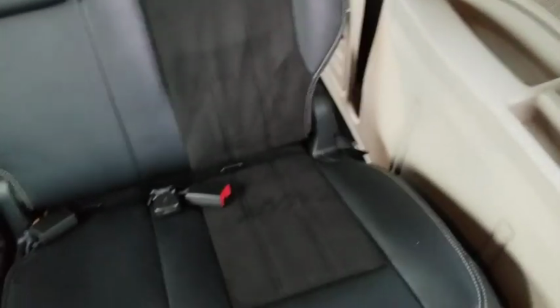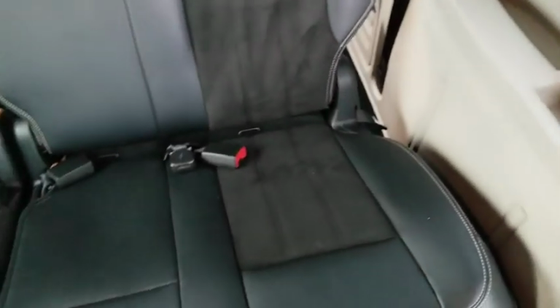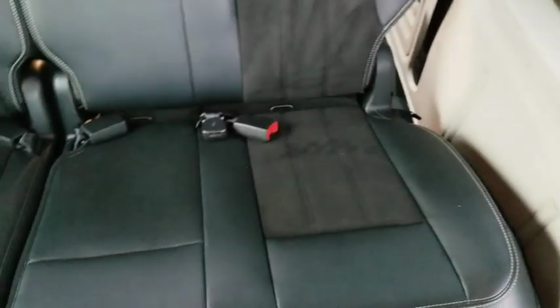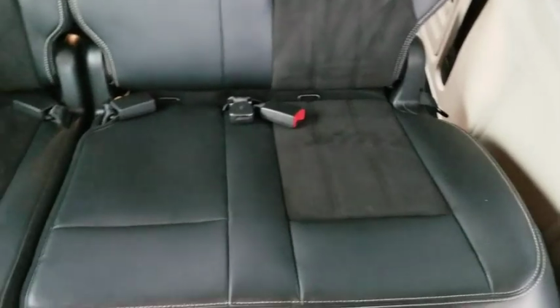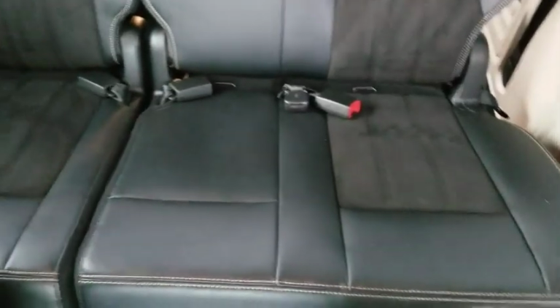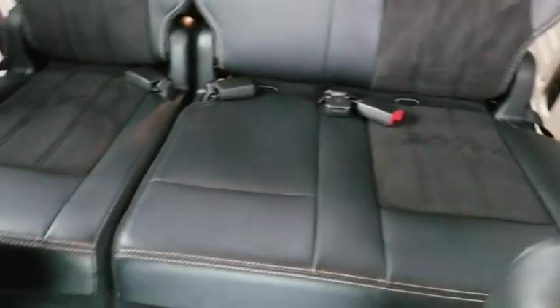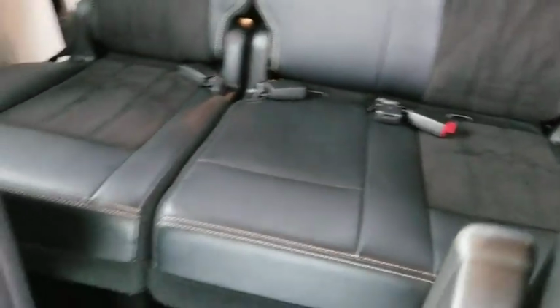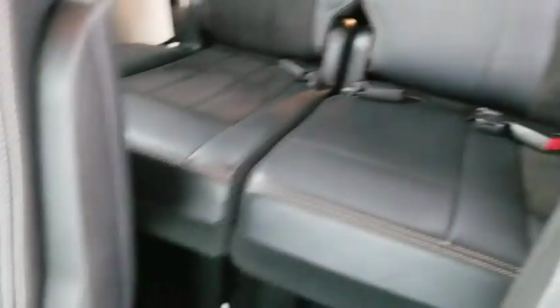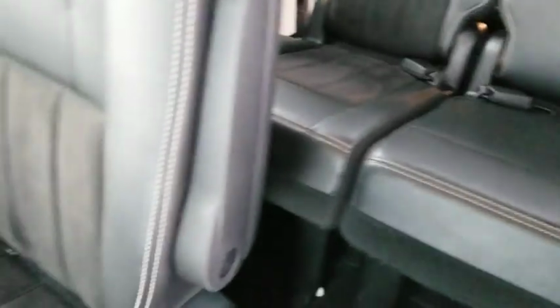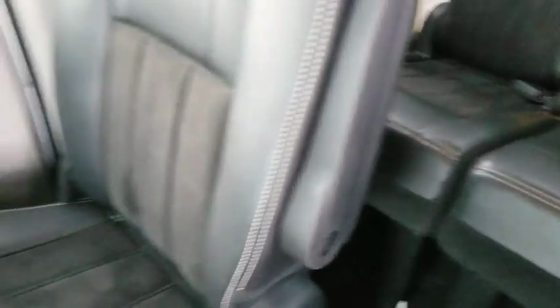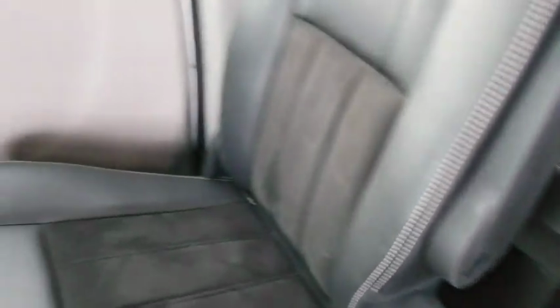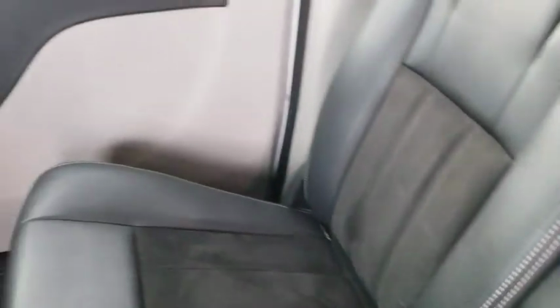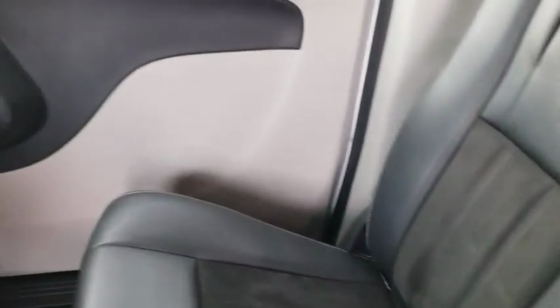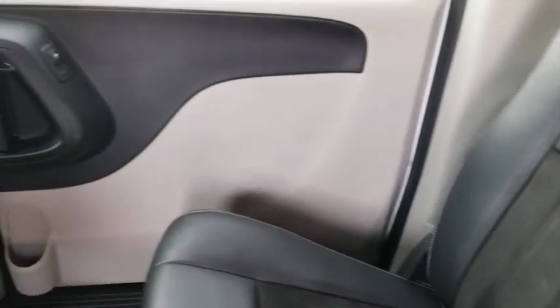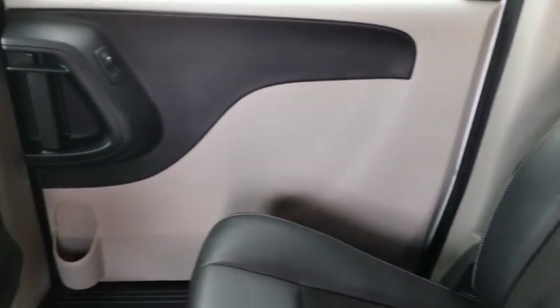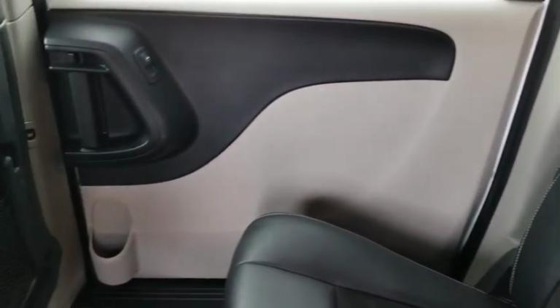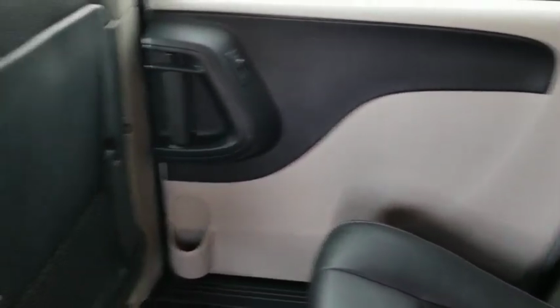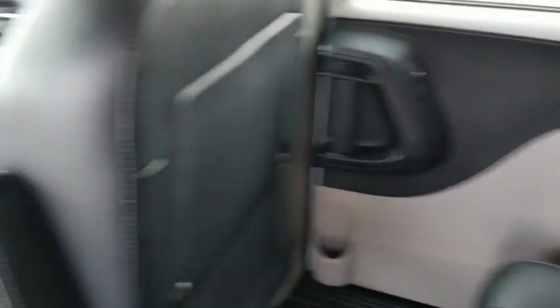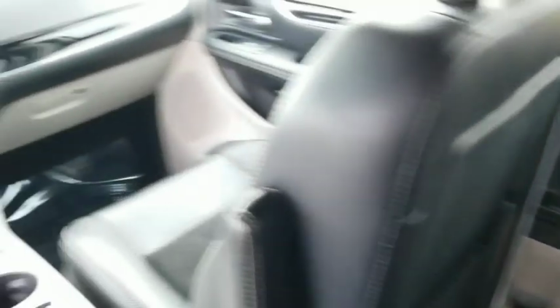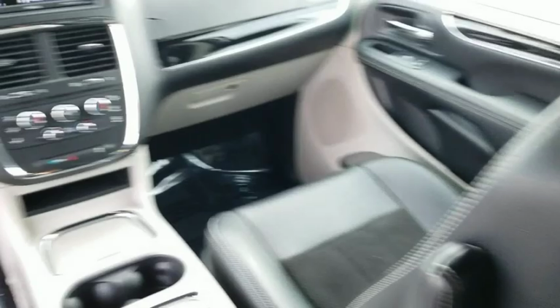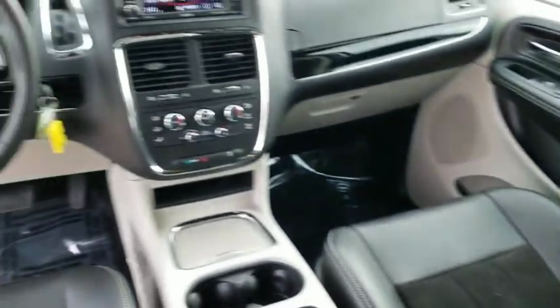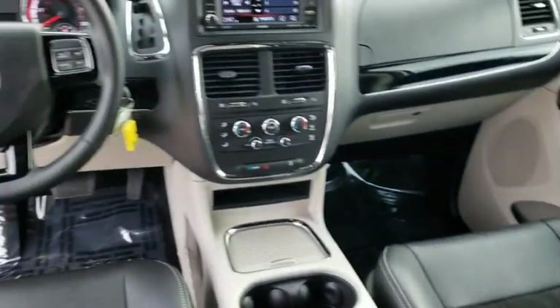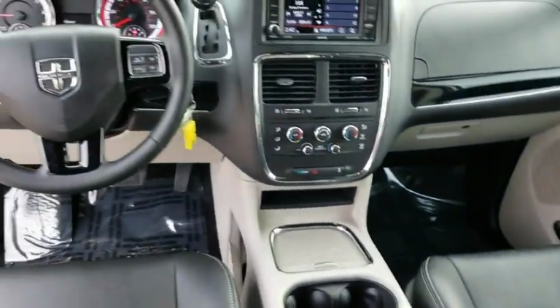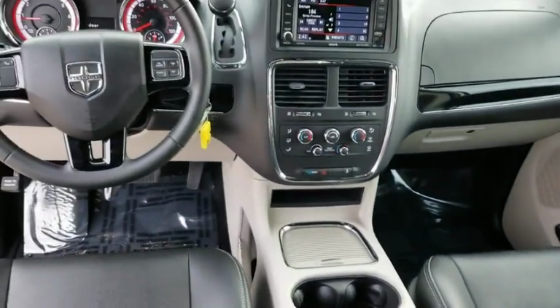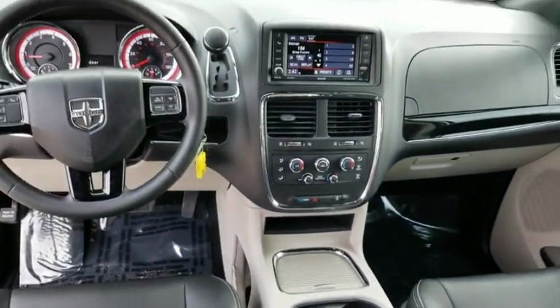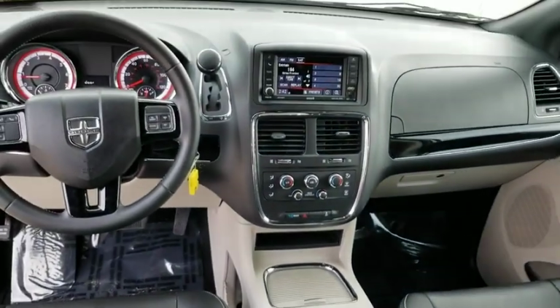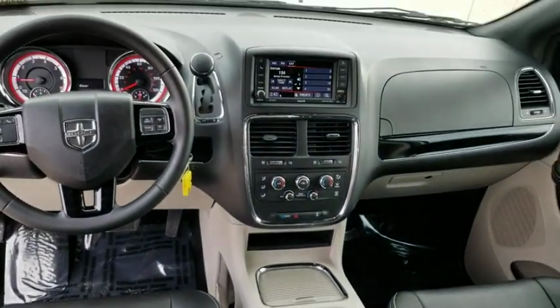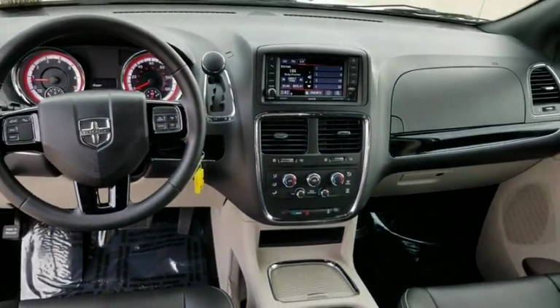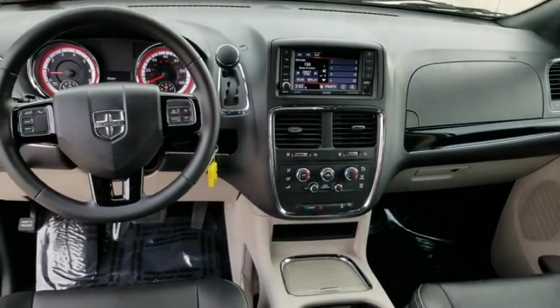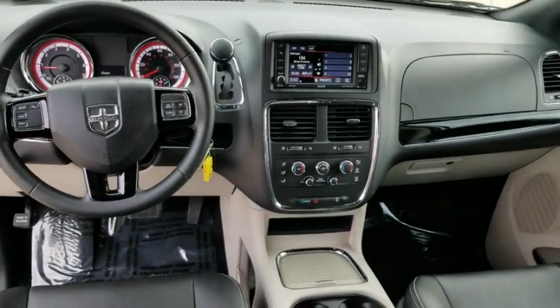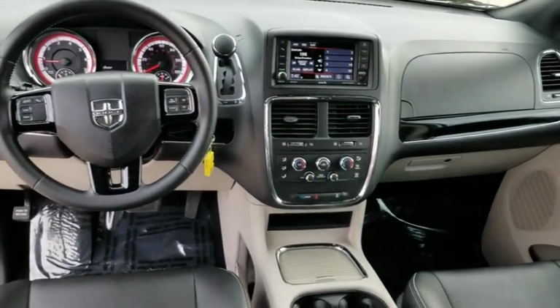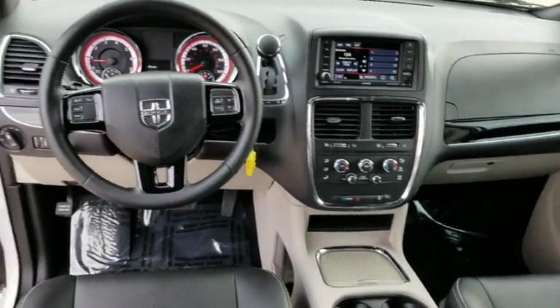Four-wheel disc brakes, floor mats, auto-dimming rear-view mirror. This beauty is sure to make you the talk of the neighborhood, so call or drop in for a test drive today.